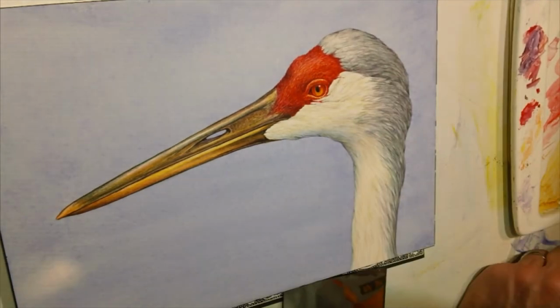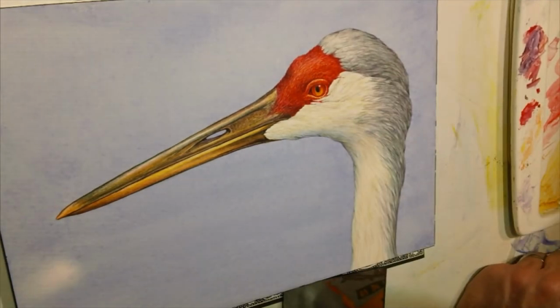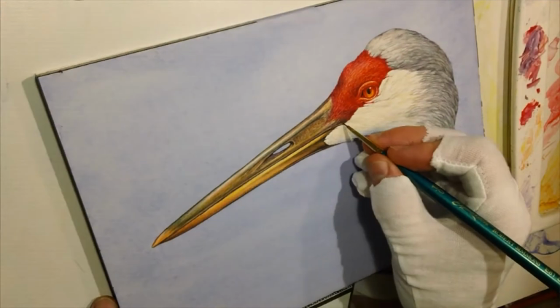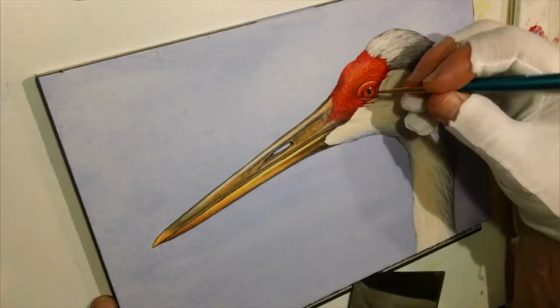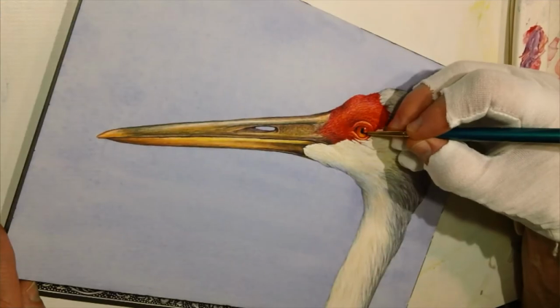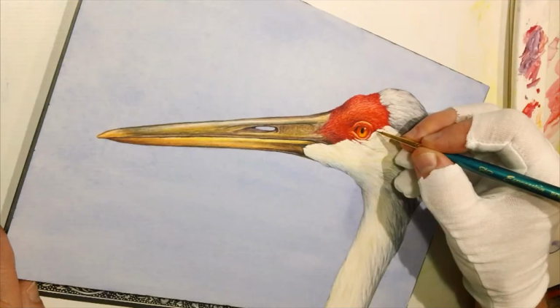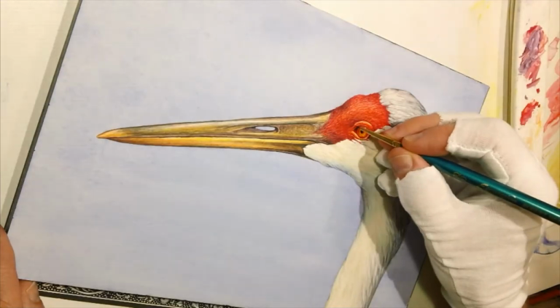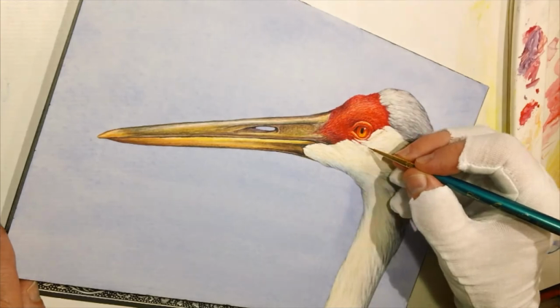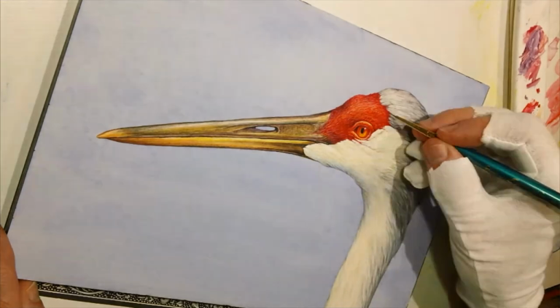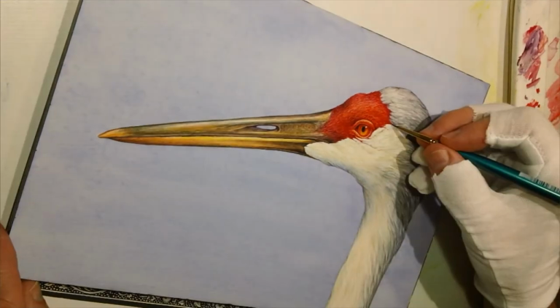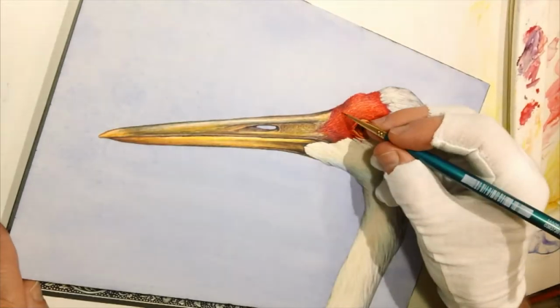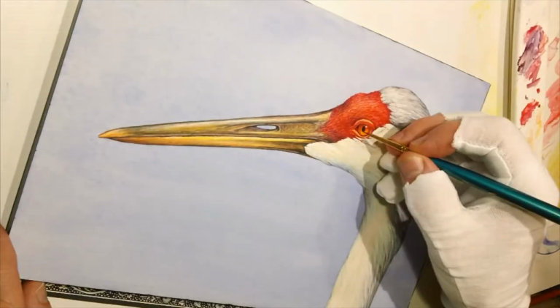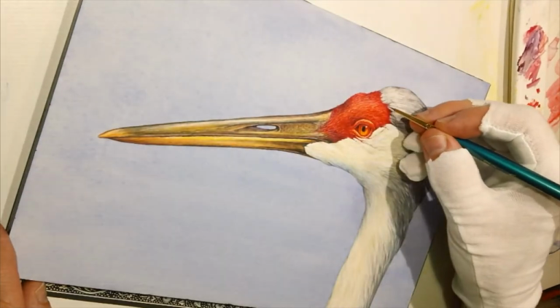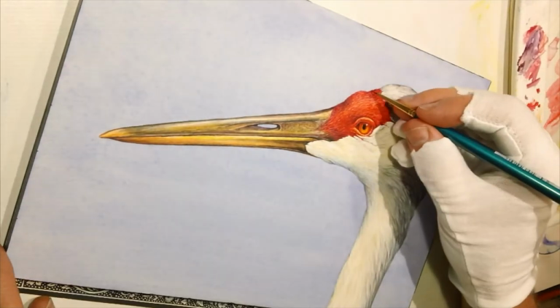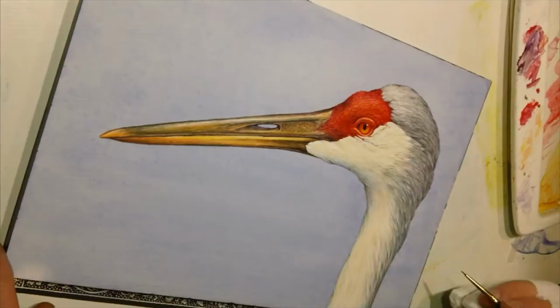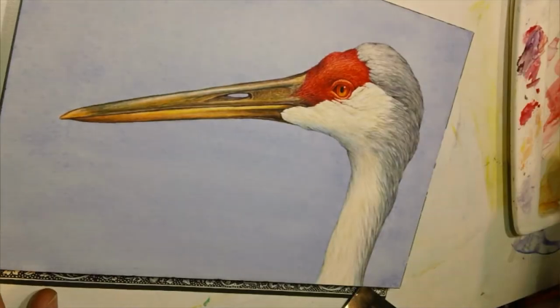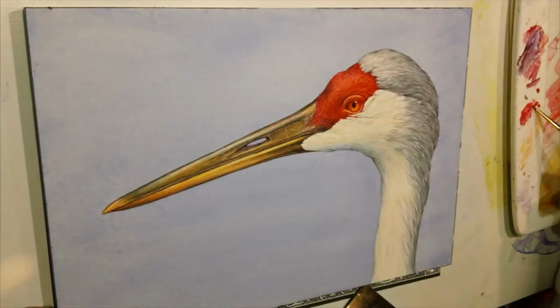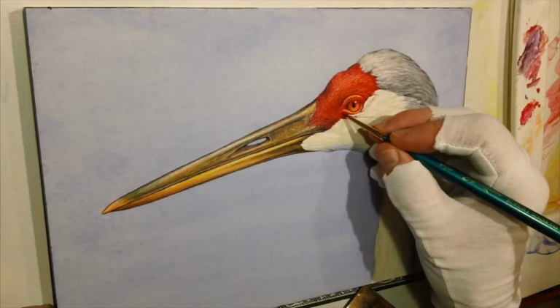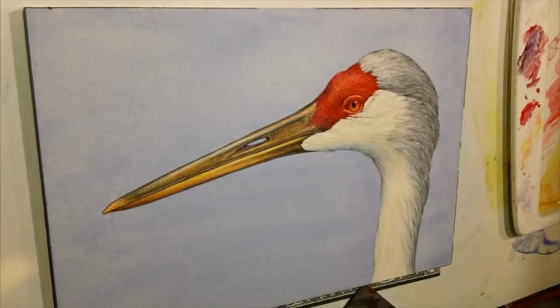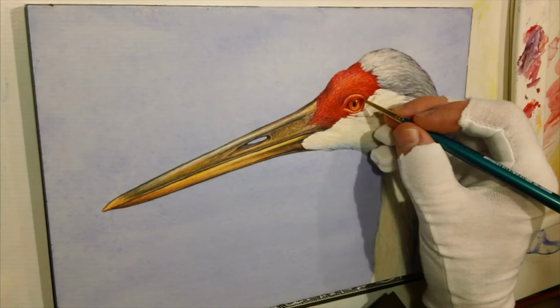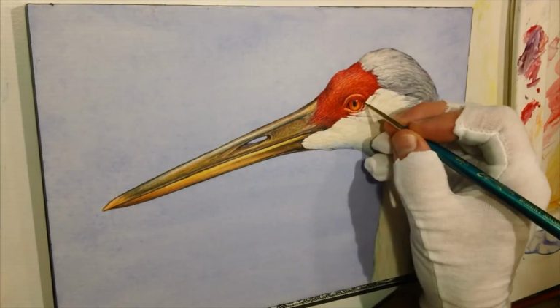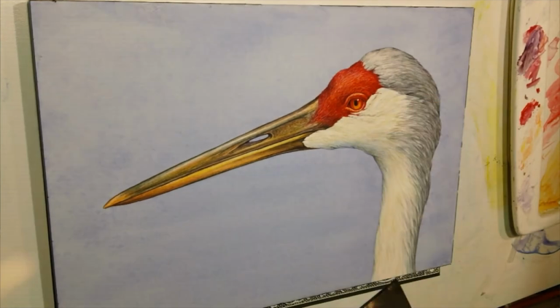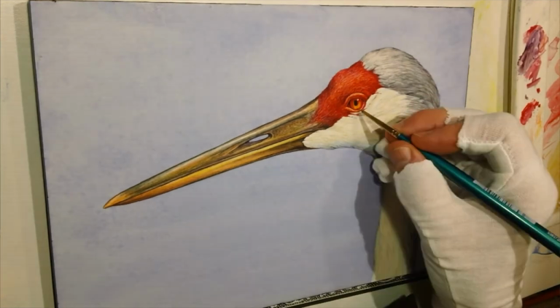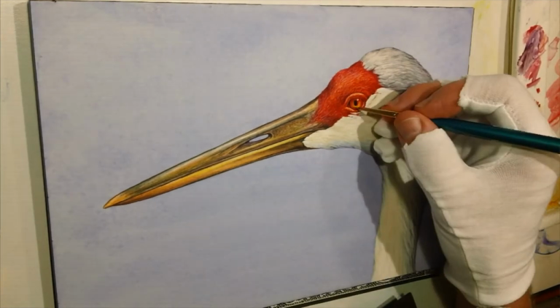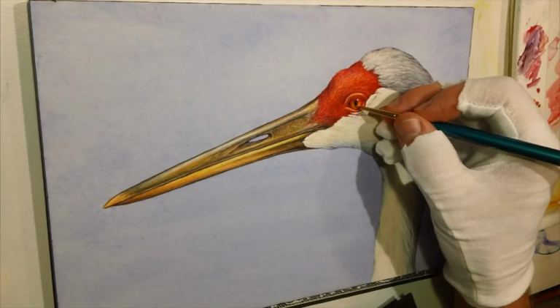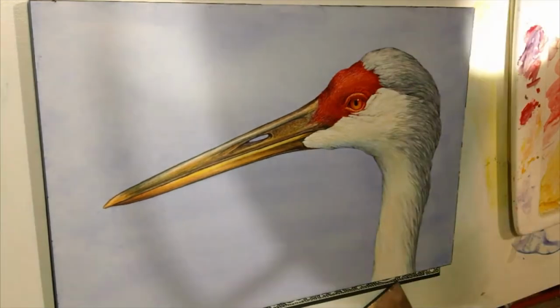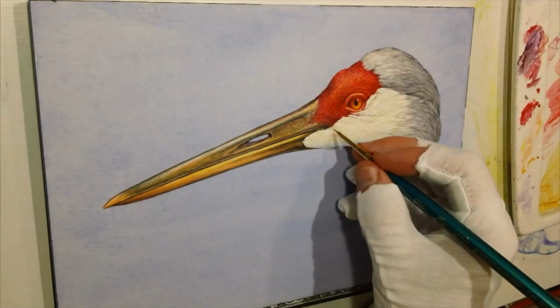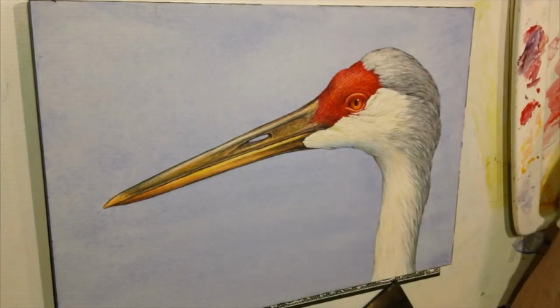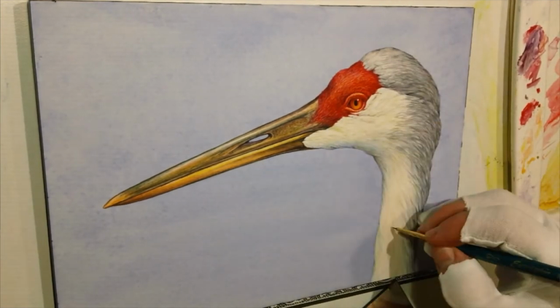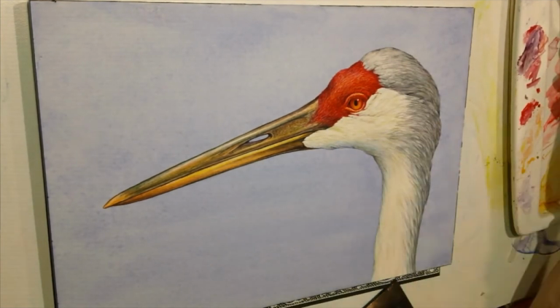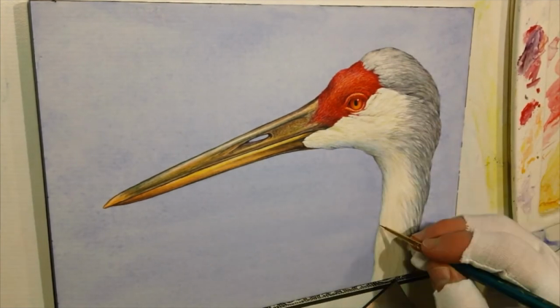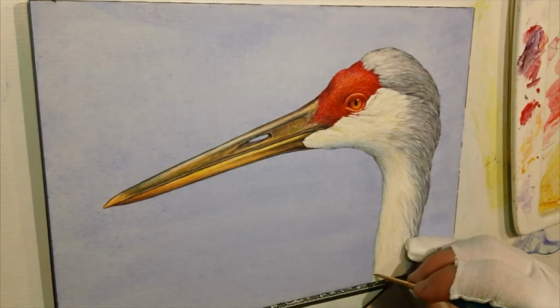Beautiful birds — you always see them from a distance, at least I always see them from a distance. To get that close, right in front of your face, was a neat experience where you could just stare into that beautiful...